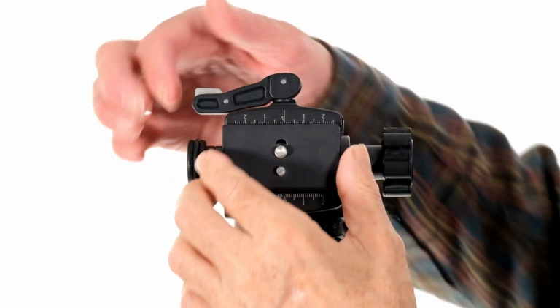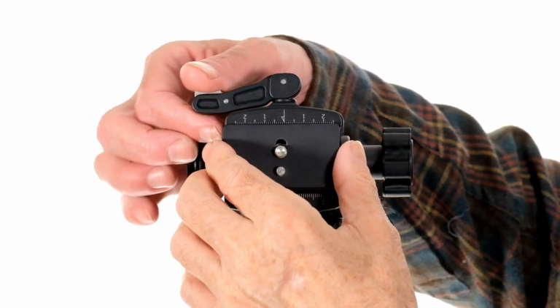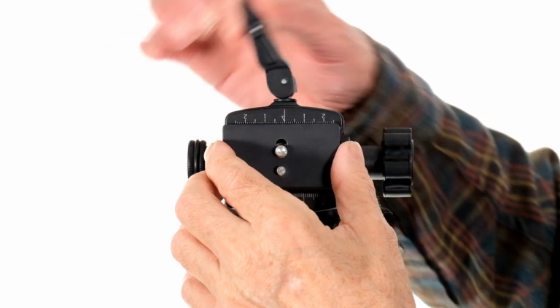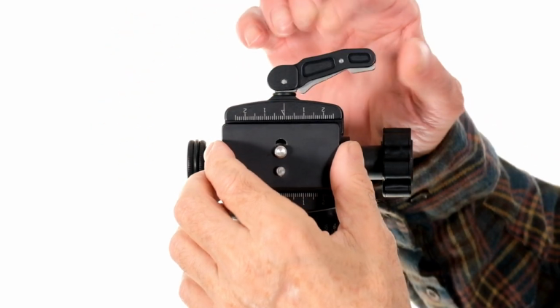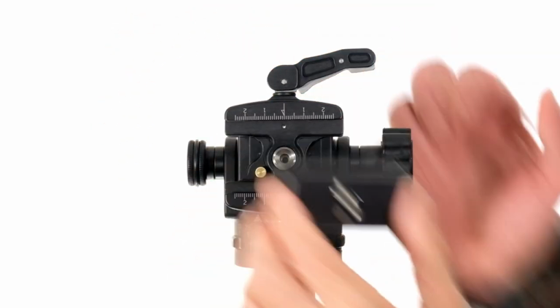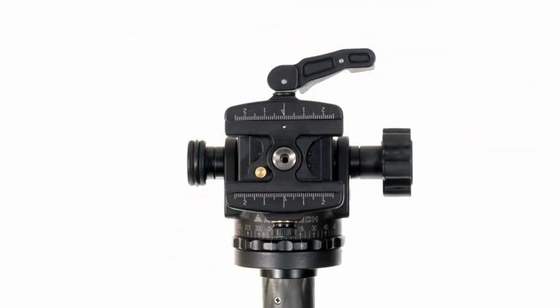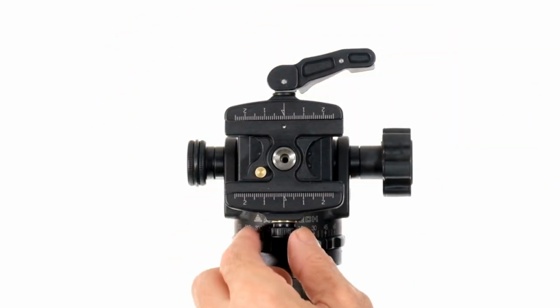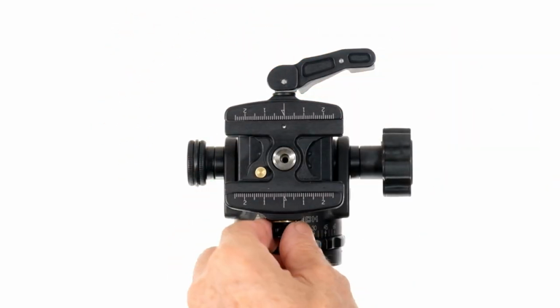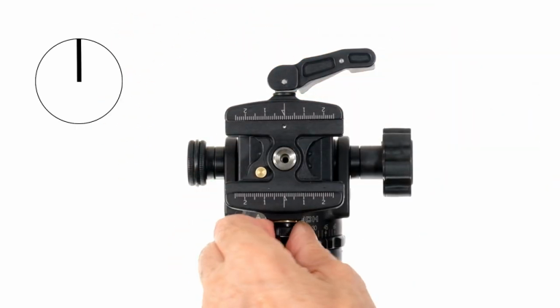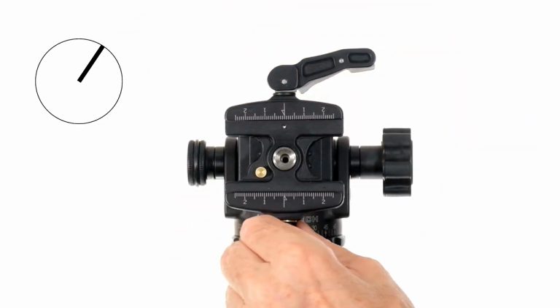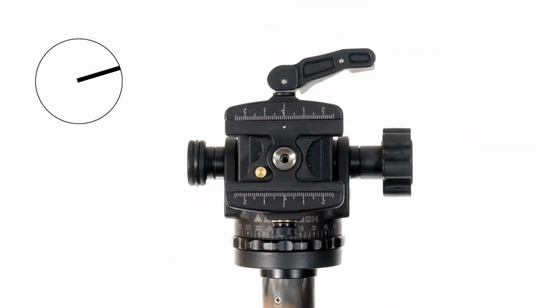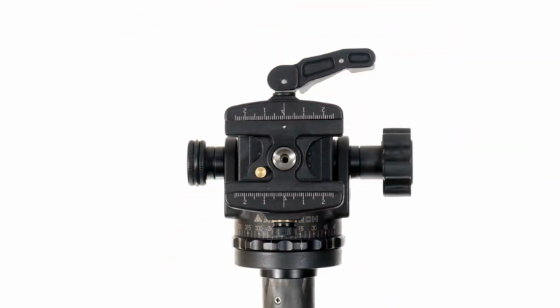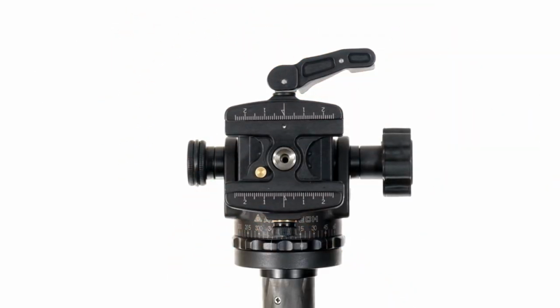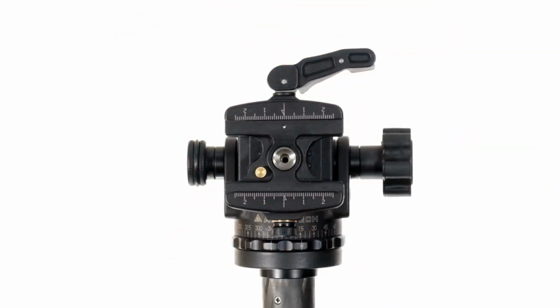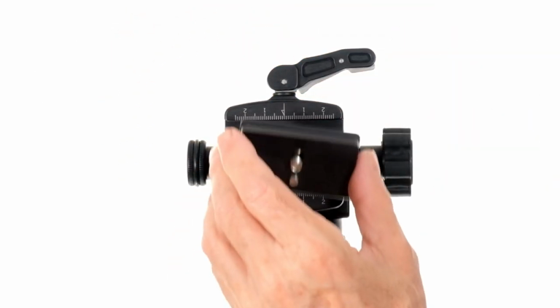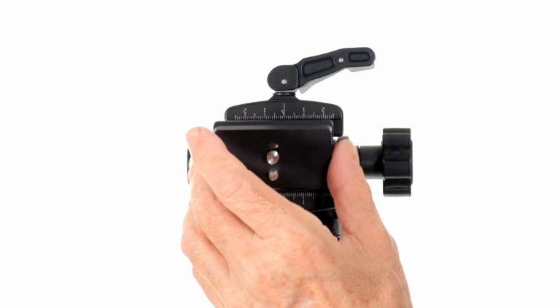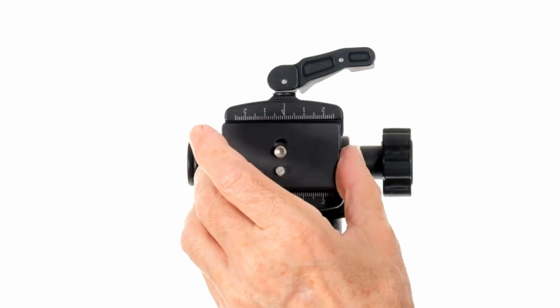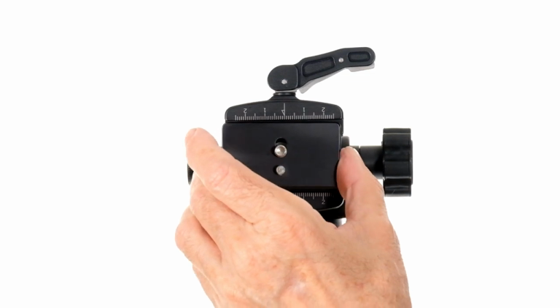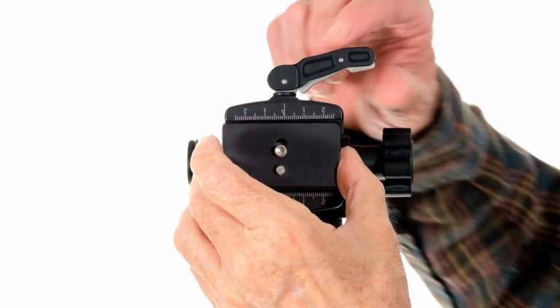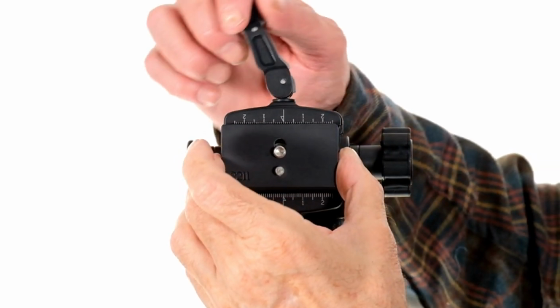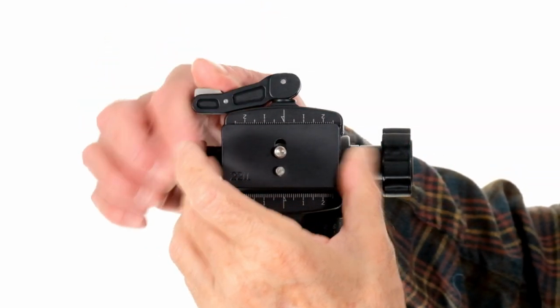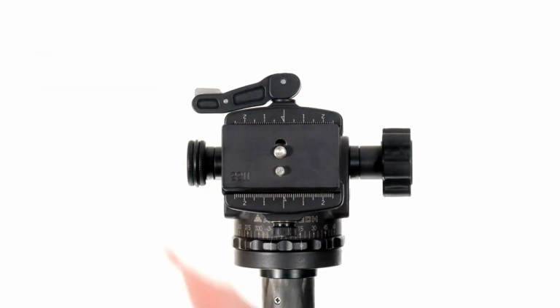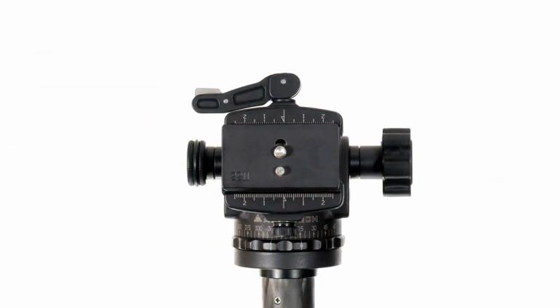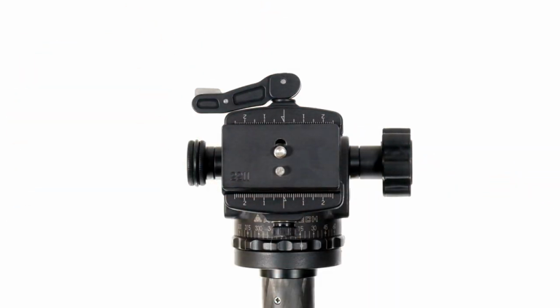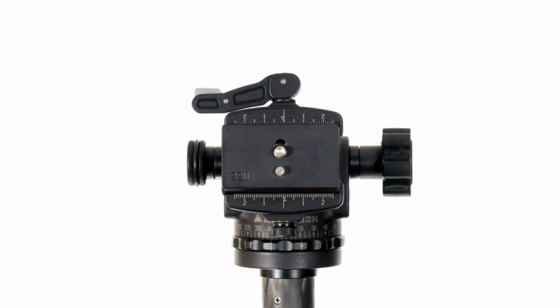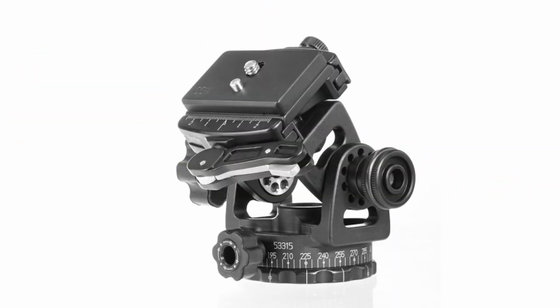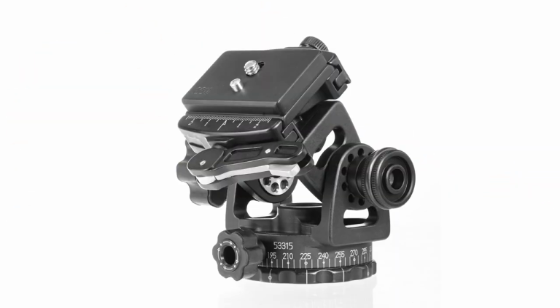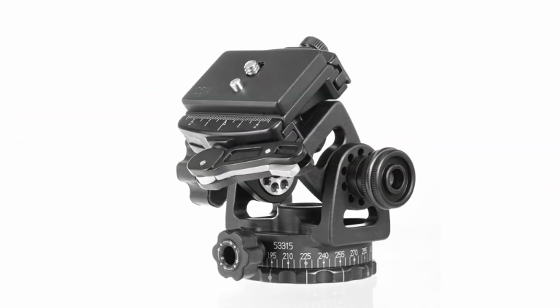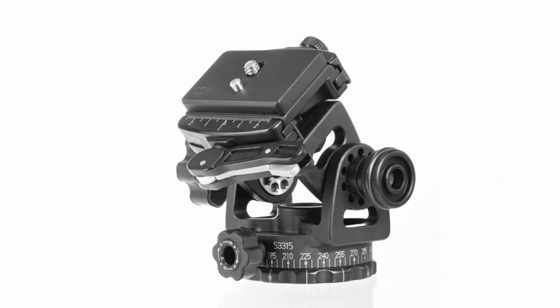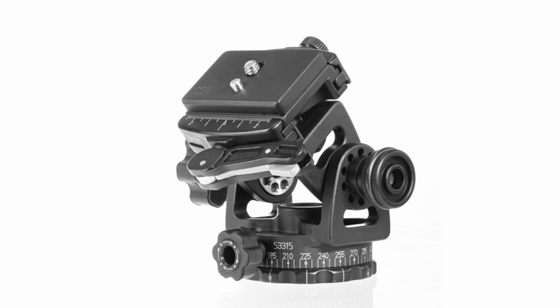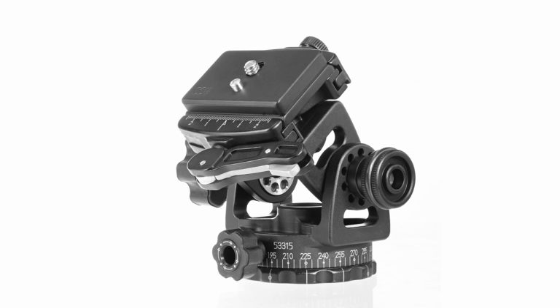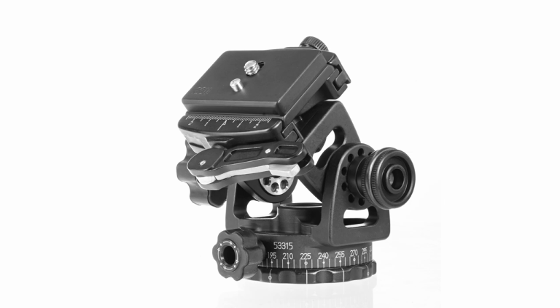Remove your quick release plate and tighten the tension knob another one quarter turn. It is now adjusted. You will not need to readjust it unless you are using quick release plates from another manufacturer that are a different size.